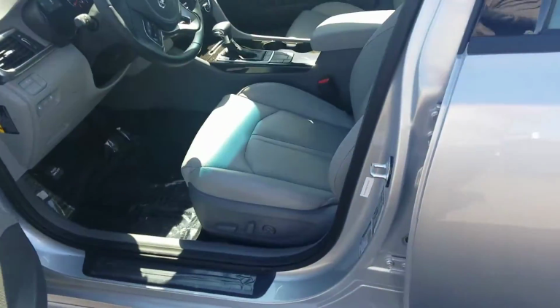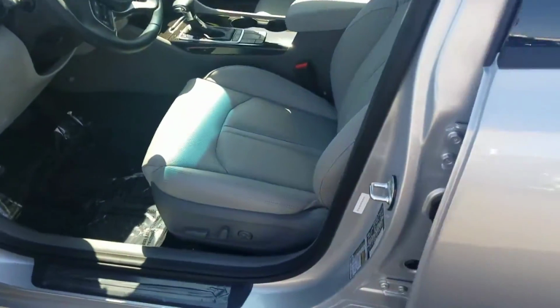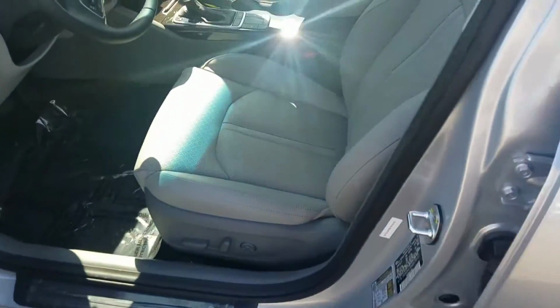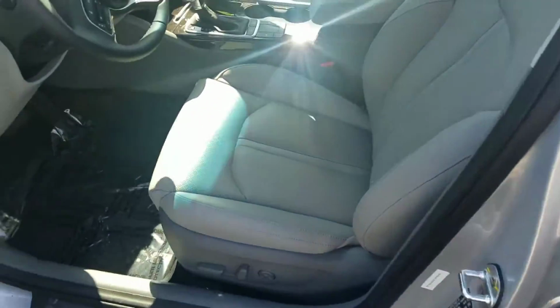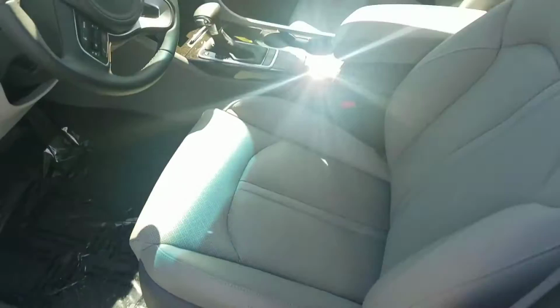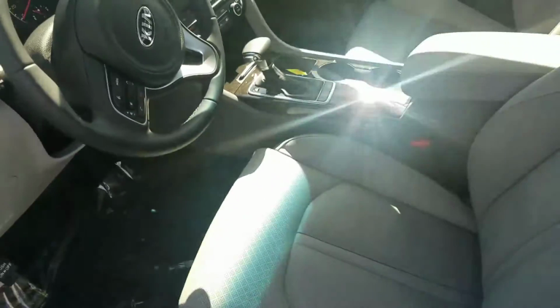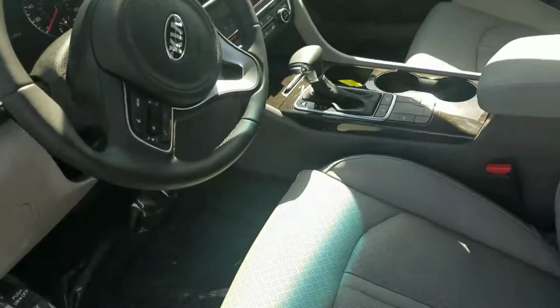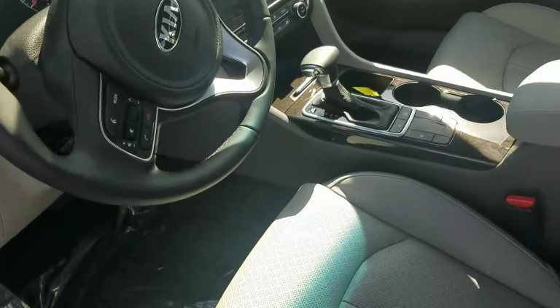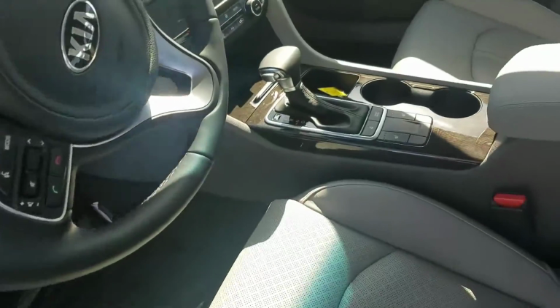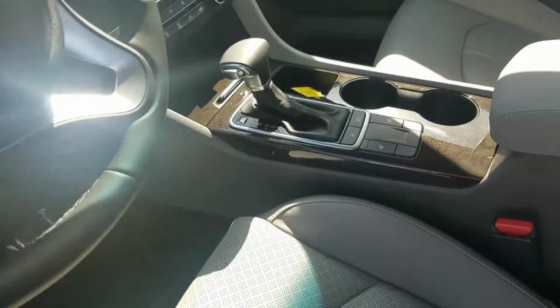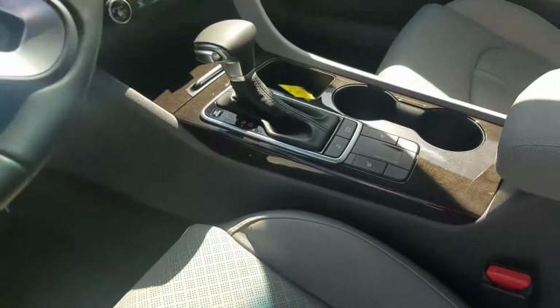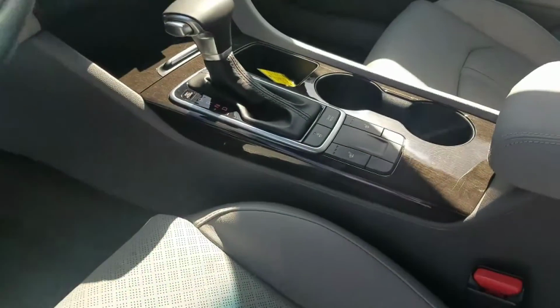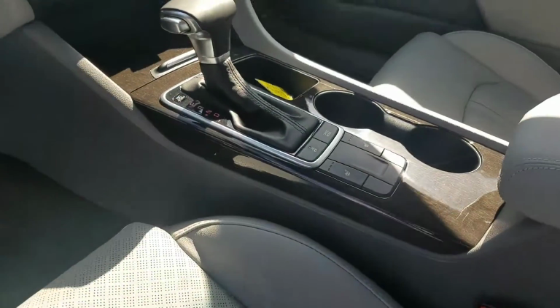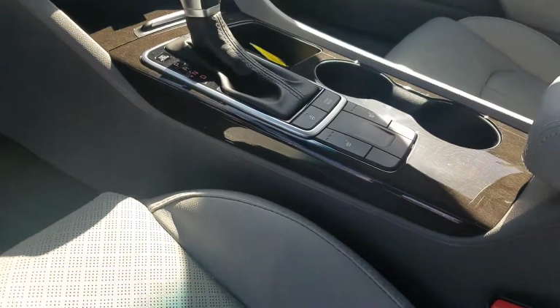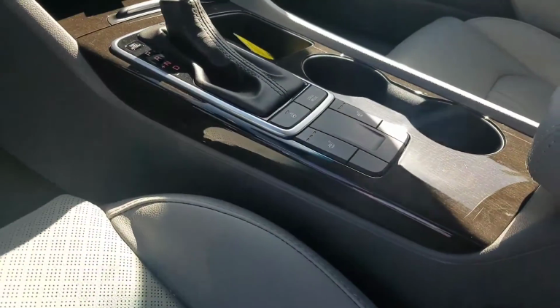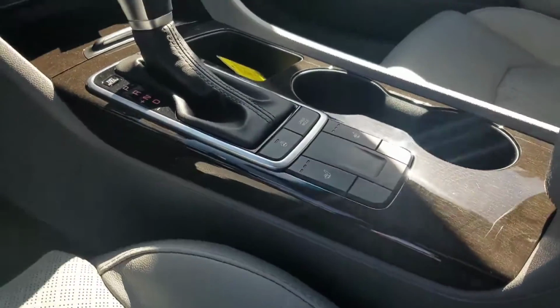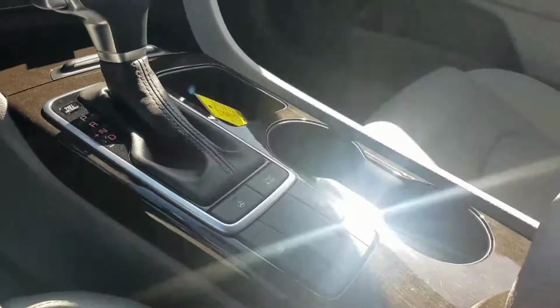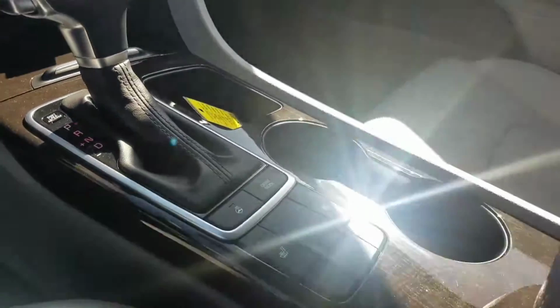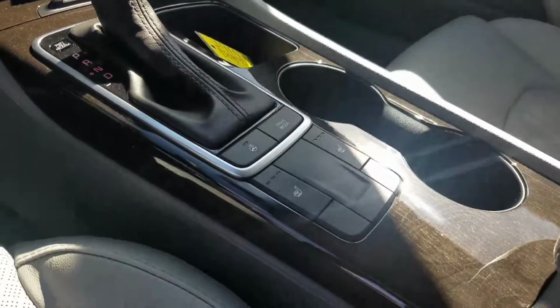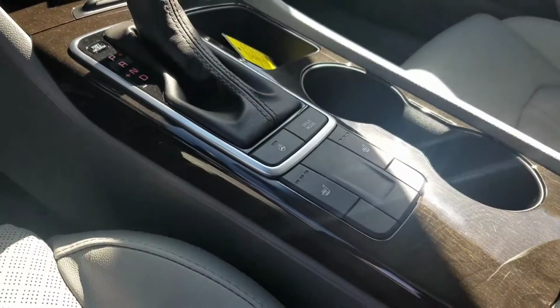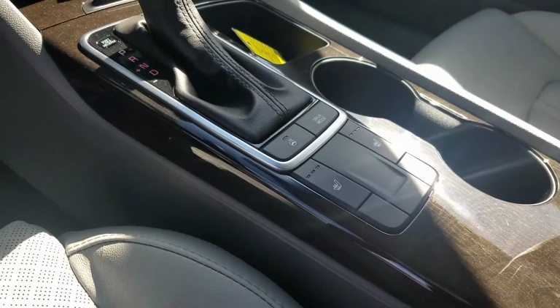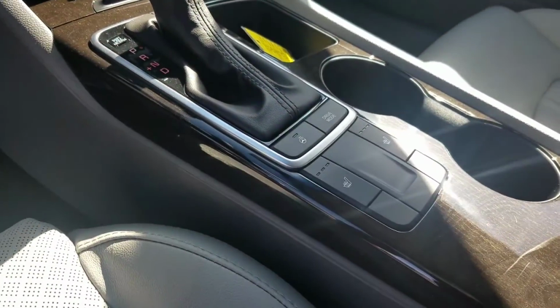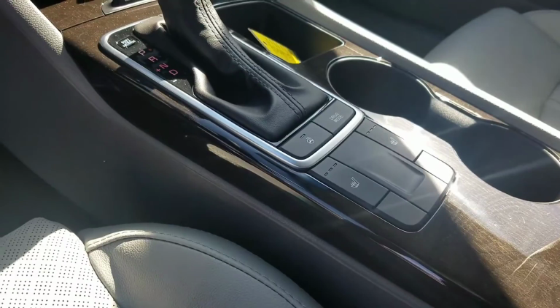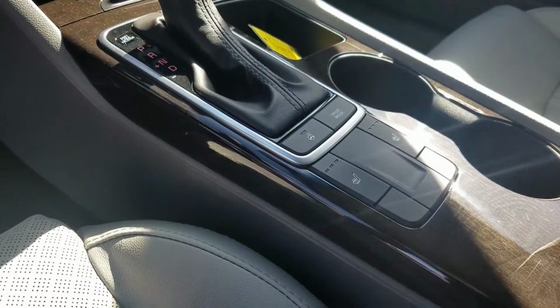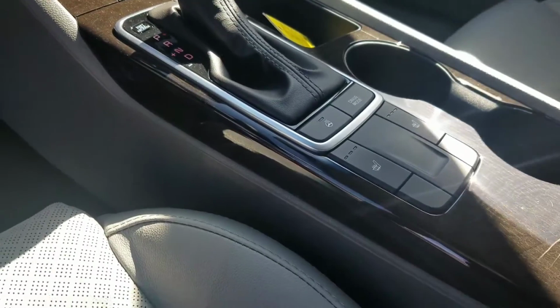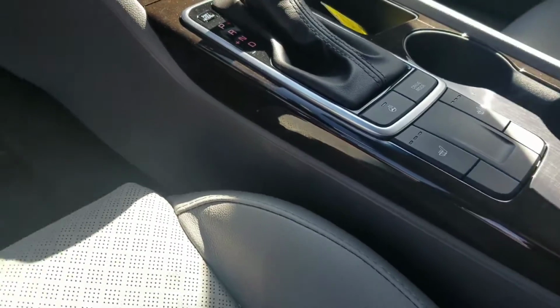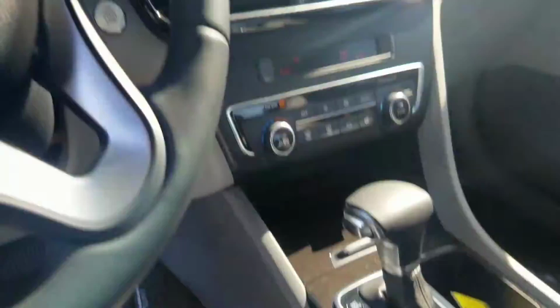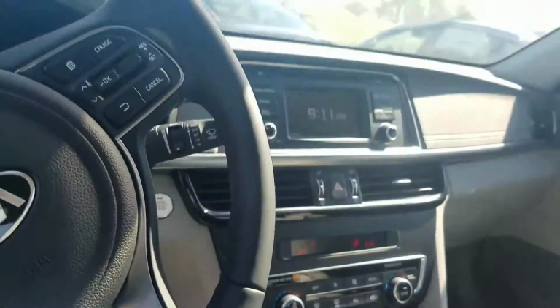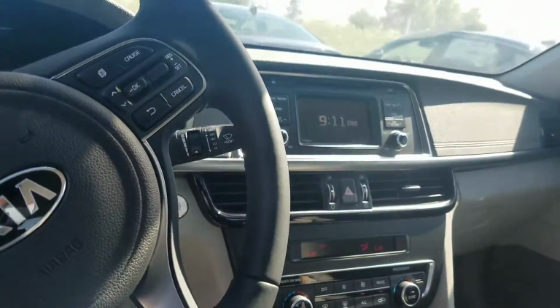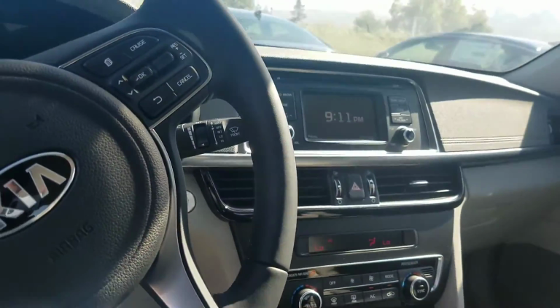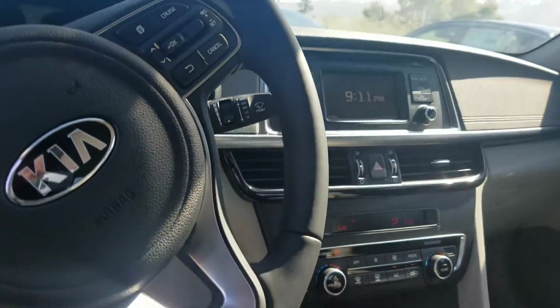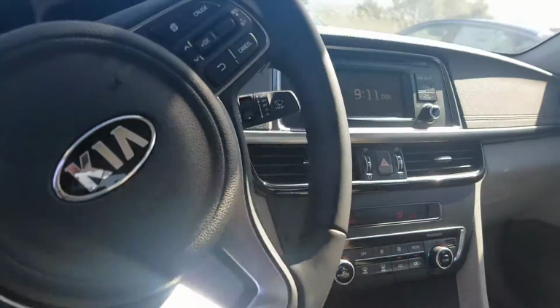There are a couple different packages within the EX. This one is the base. It still gives you heated seats and heated steering wheel as well as your backup camera.